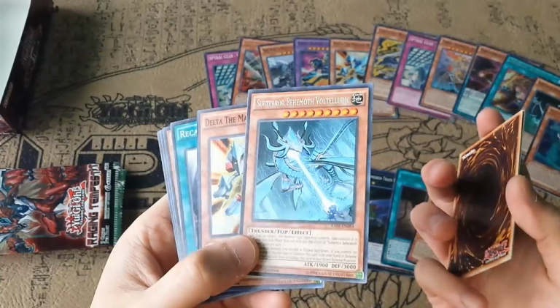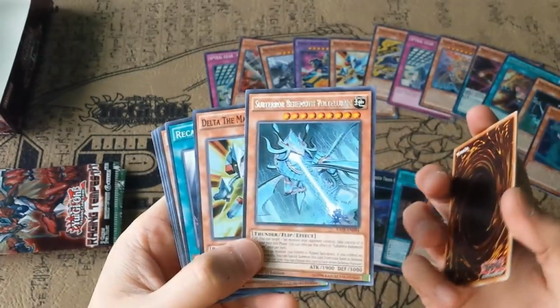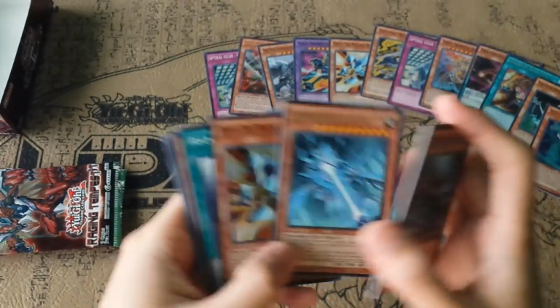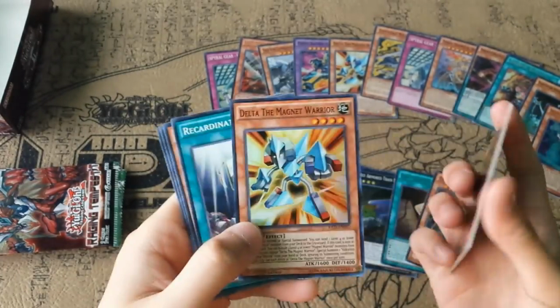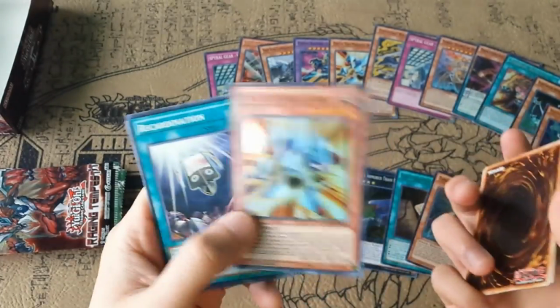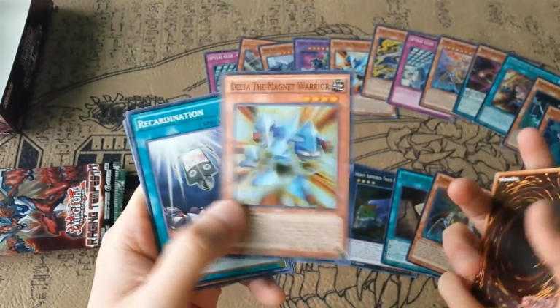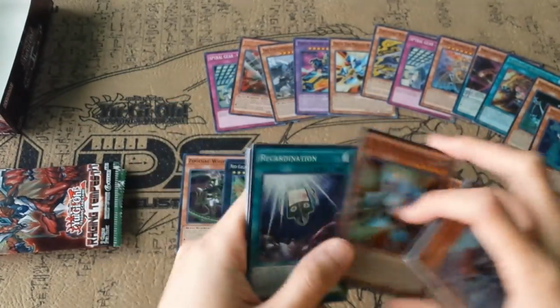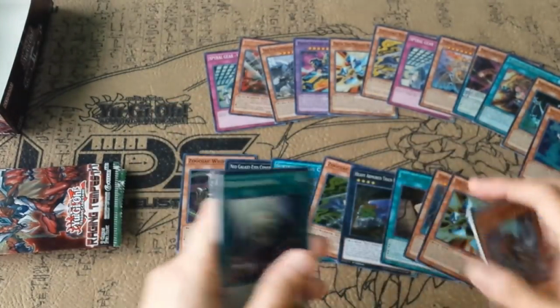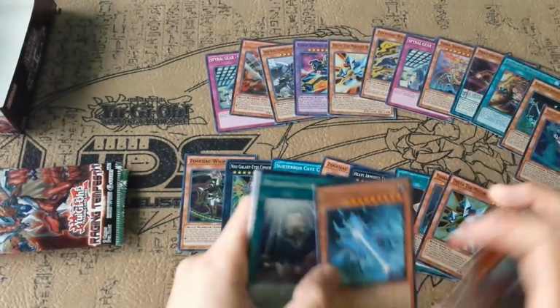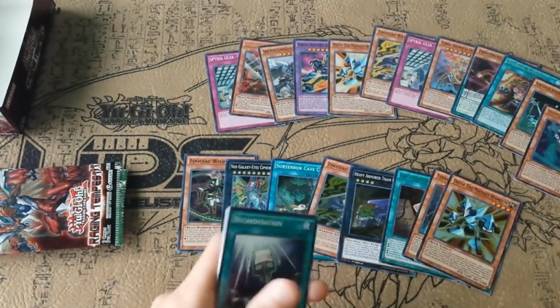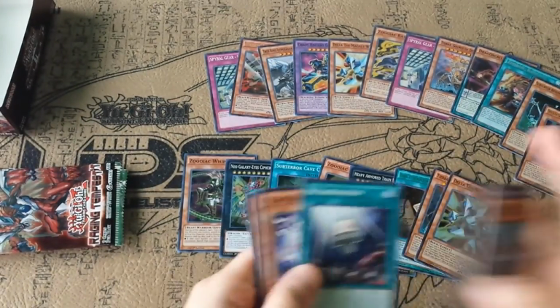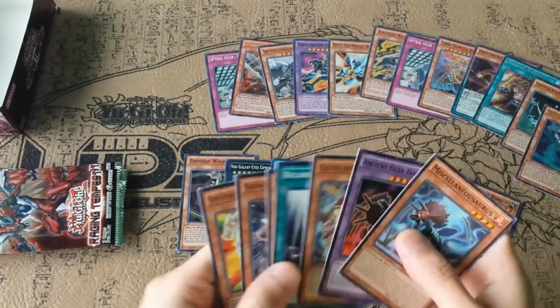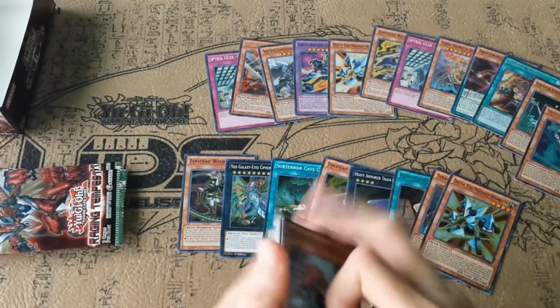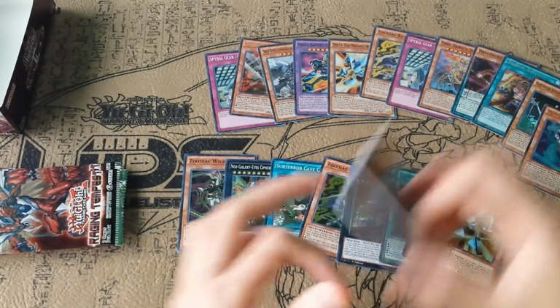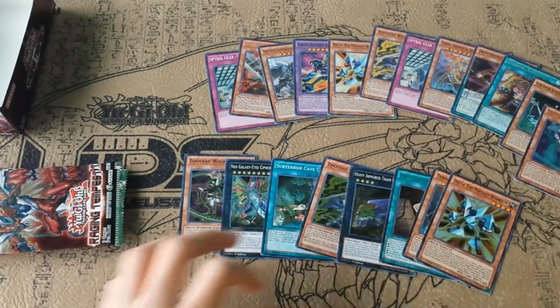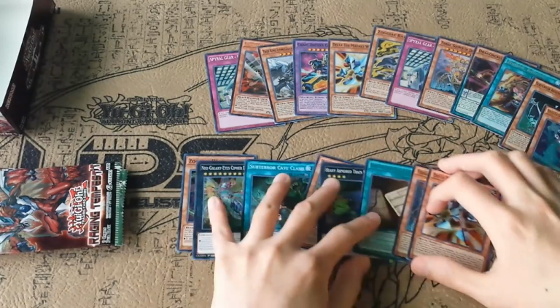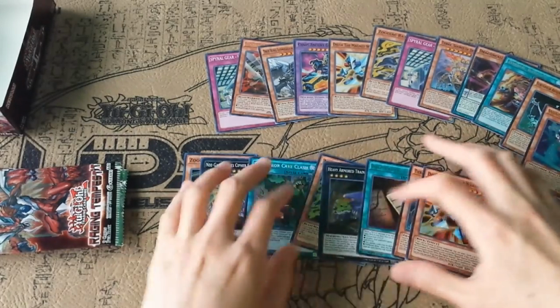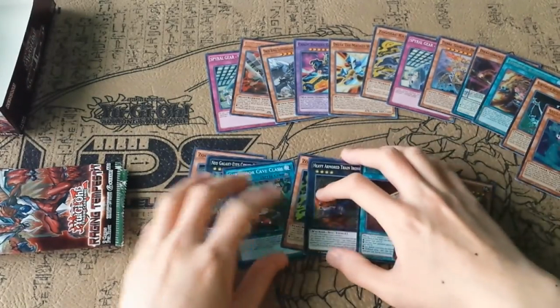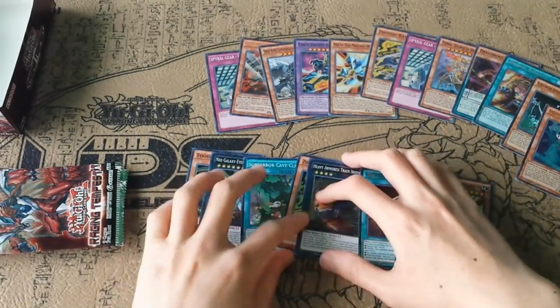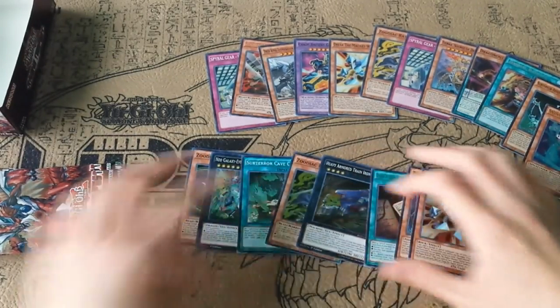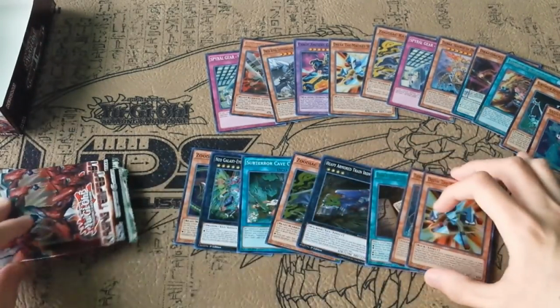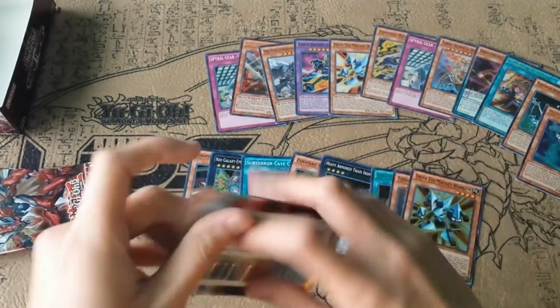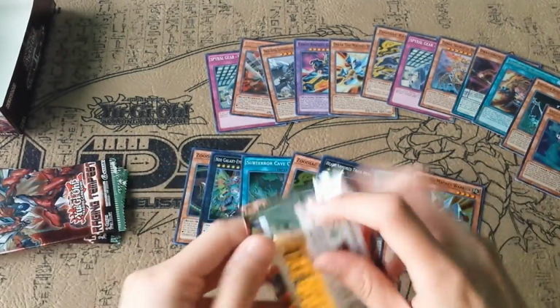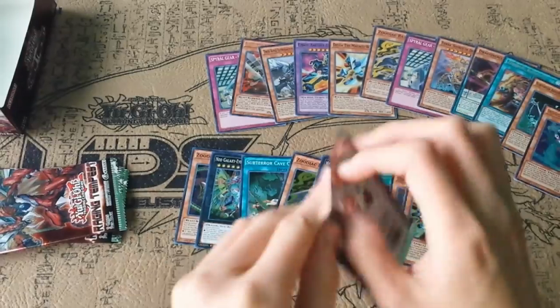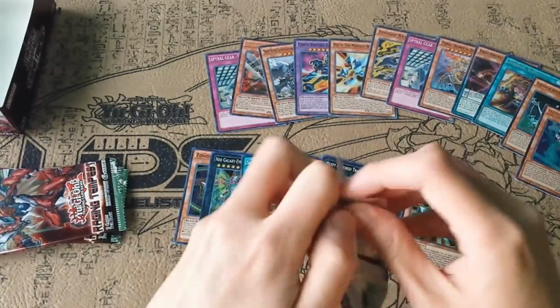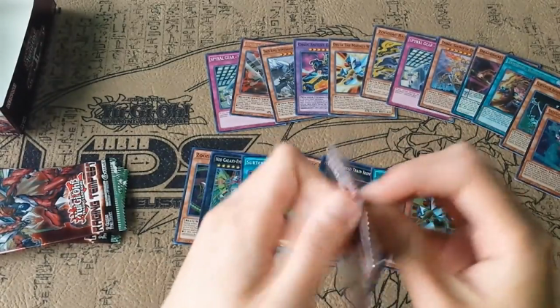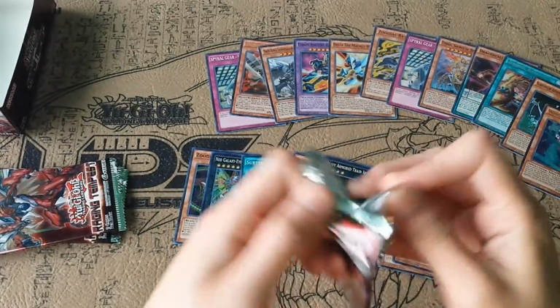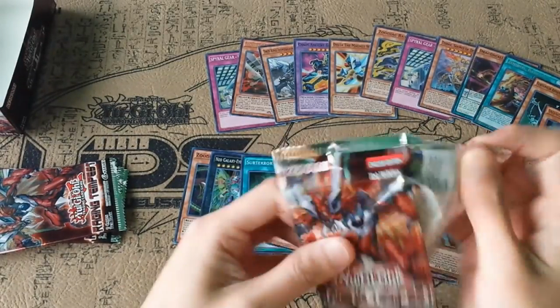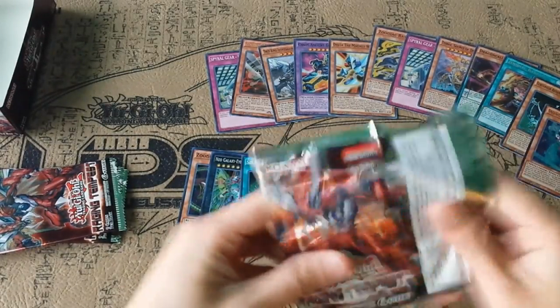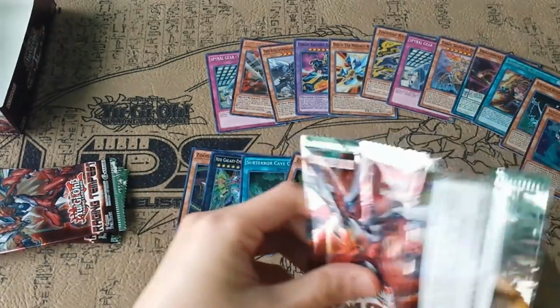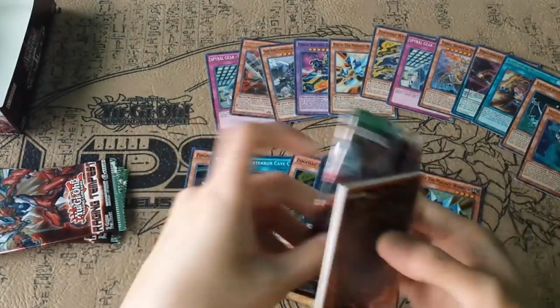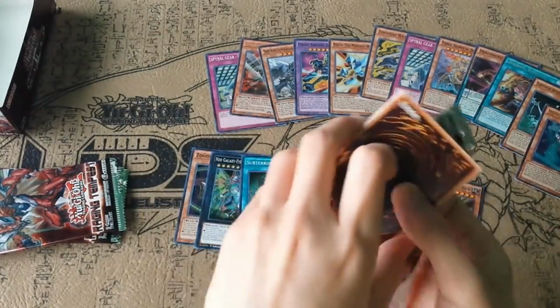Subterror Rare, and another Delta — nice. I think for the build I want to use with Electromagnet Warriors, I only run two Deltas, so the third would be a bit too excessive.